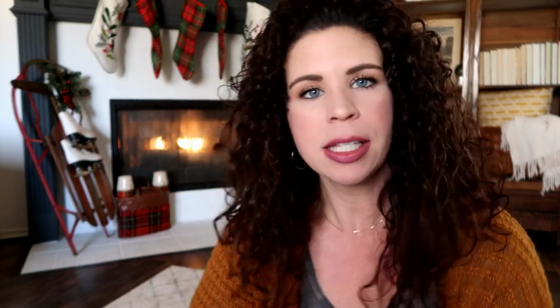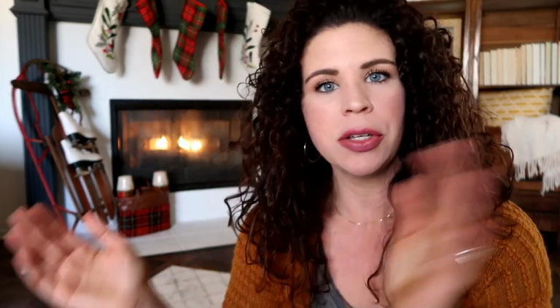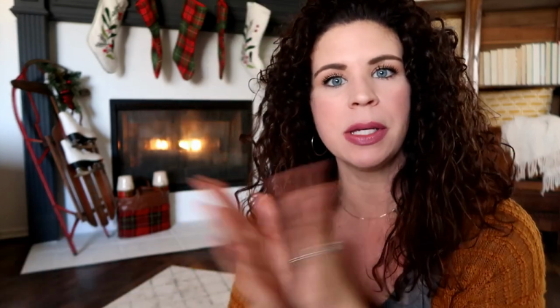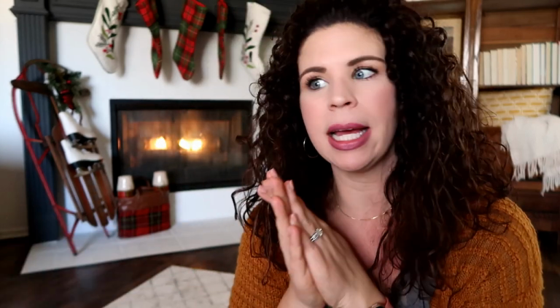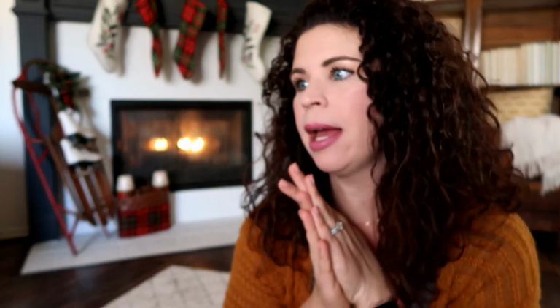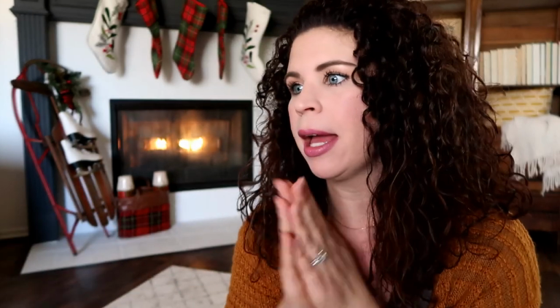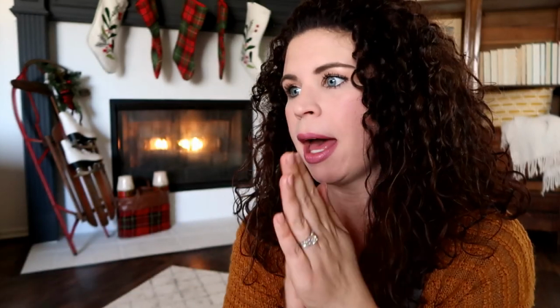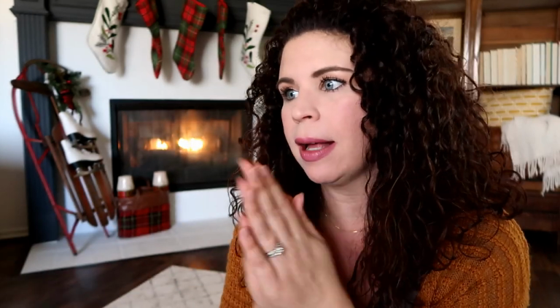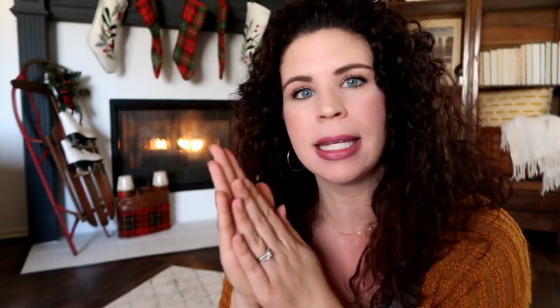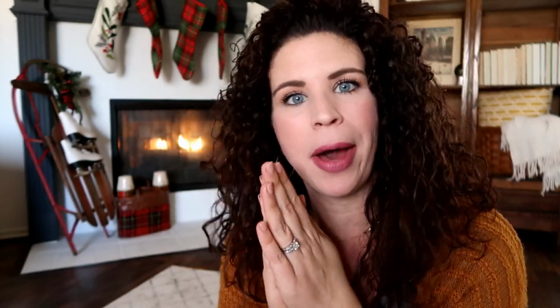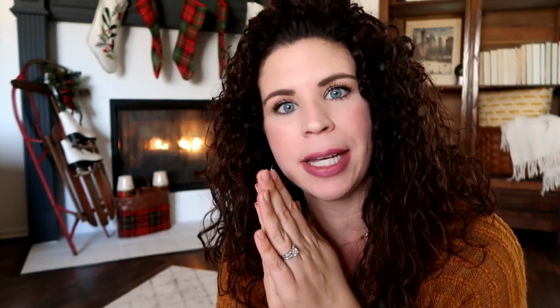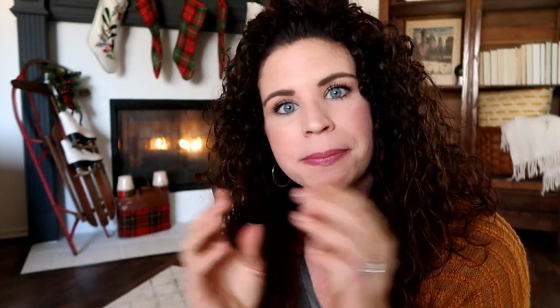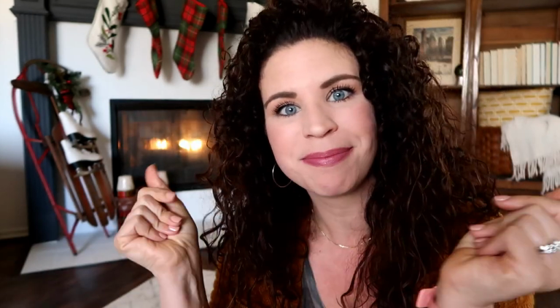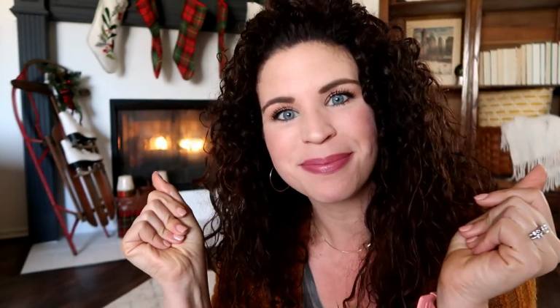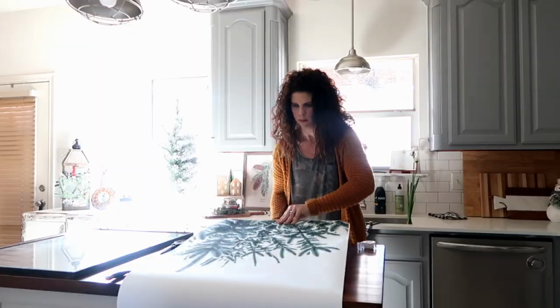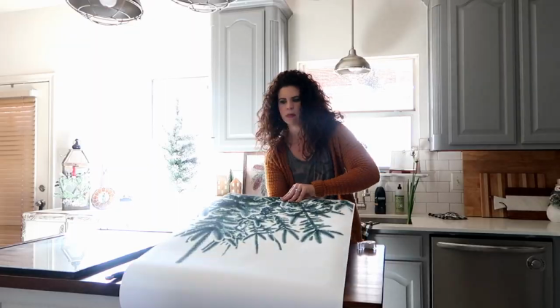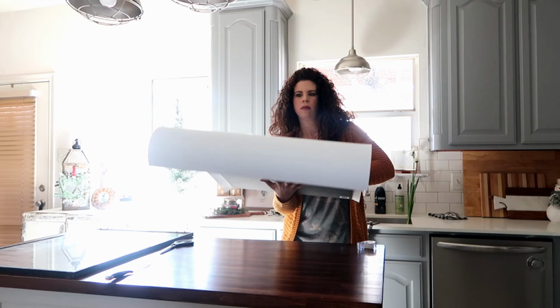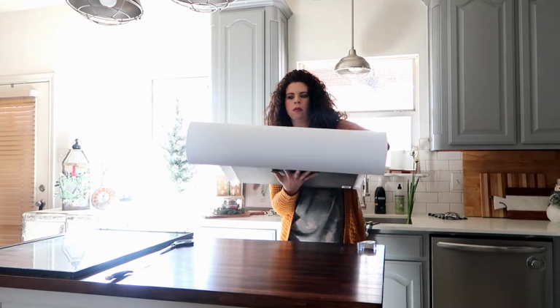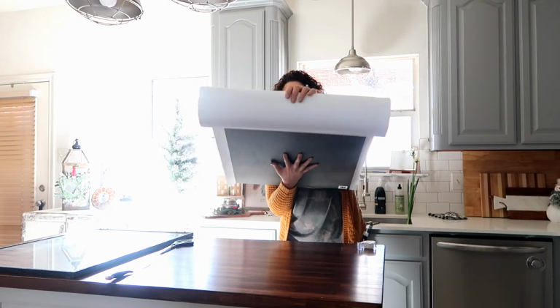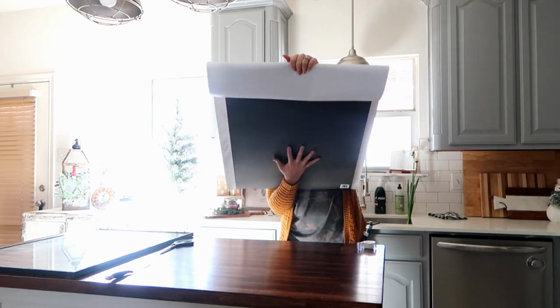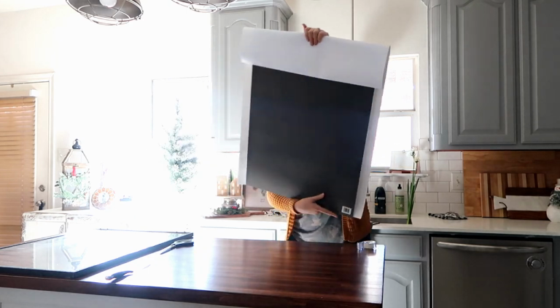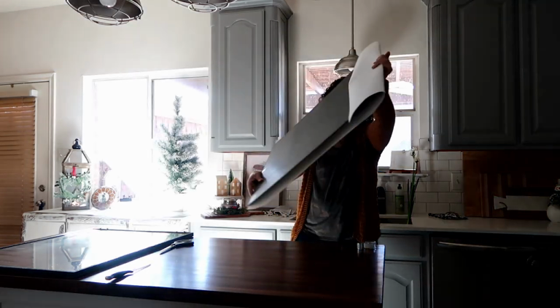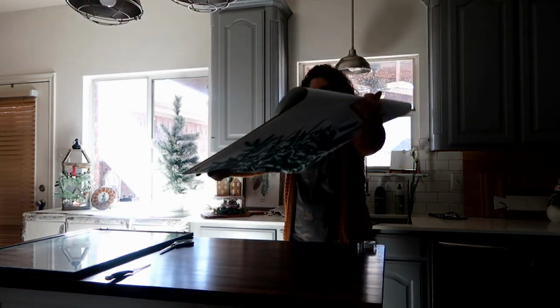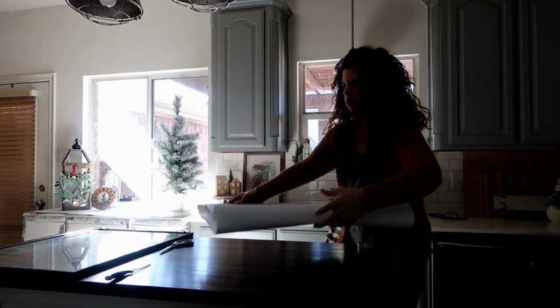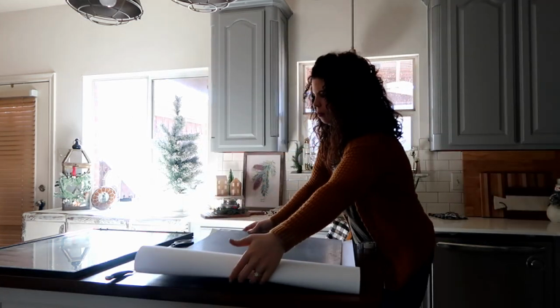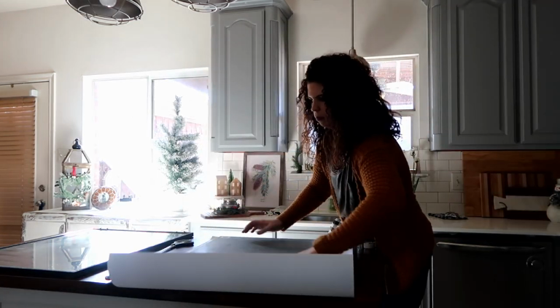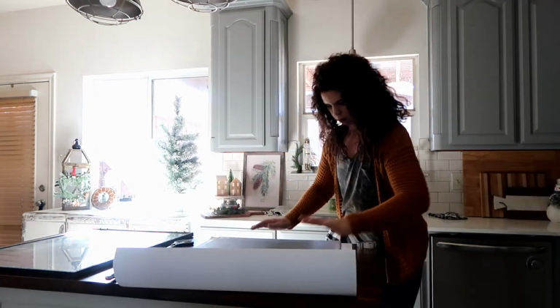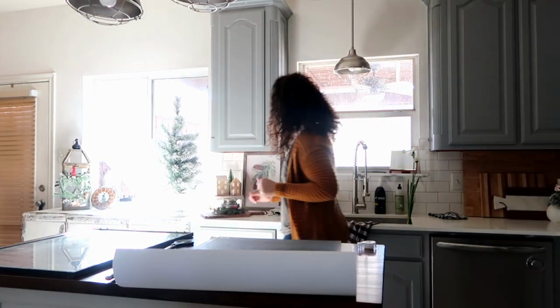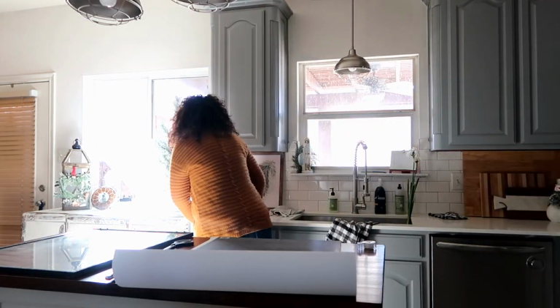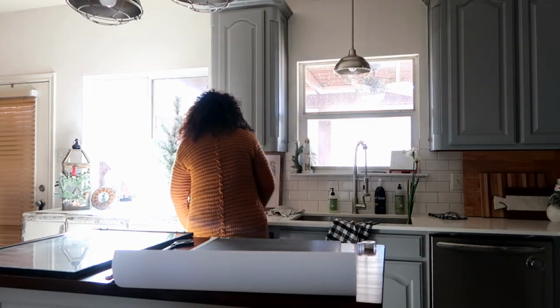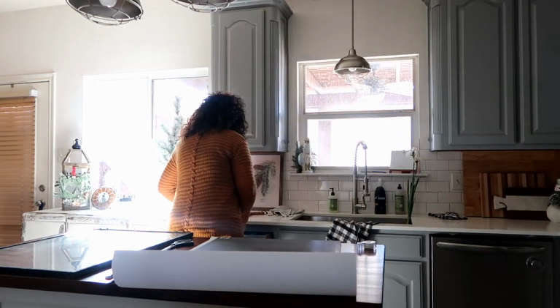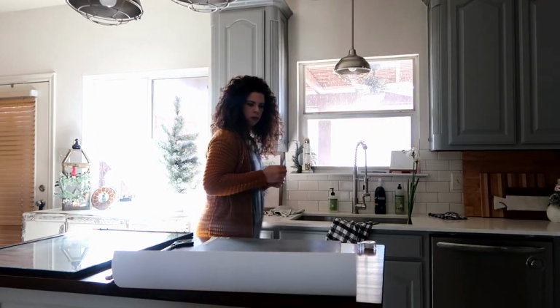Let's cue some music and get crafting — hold up, I am on my way, I'm in motion.